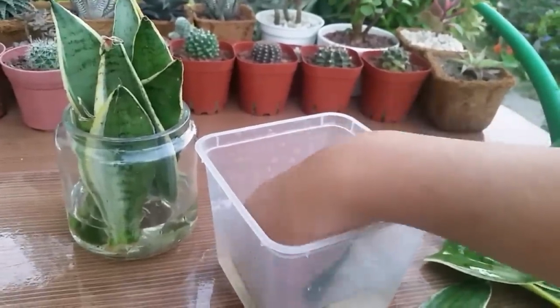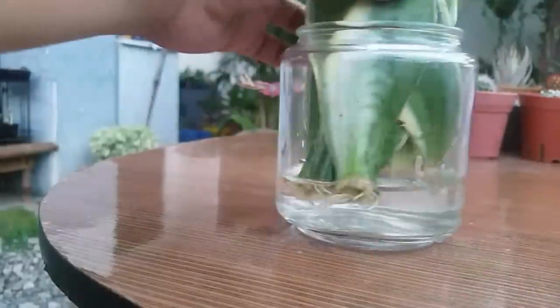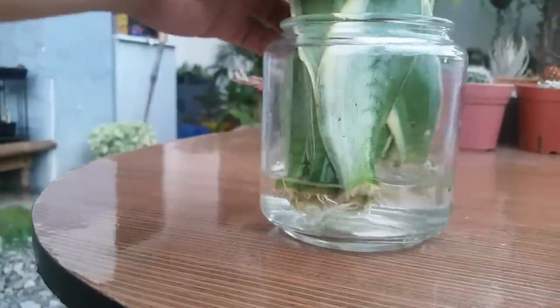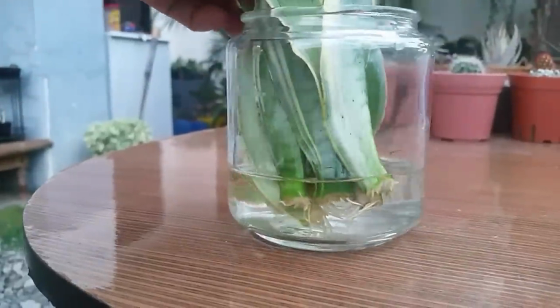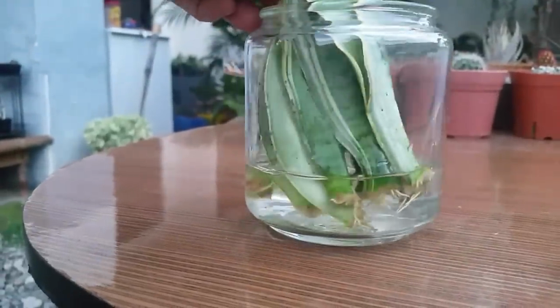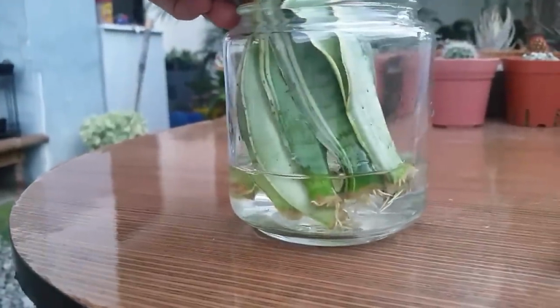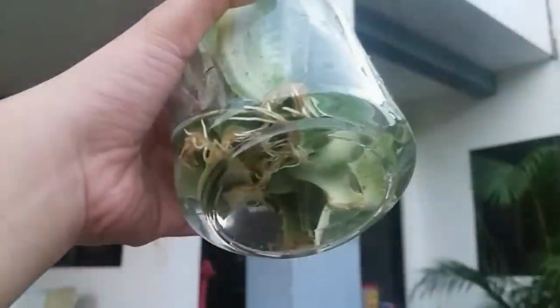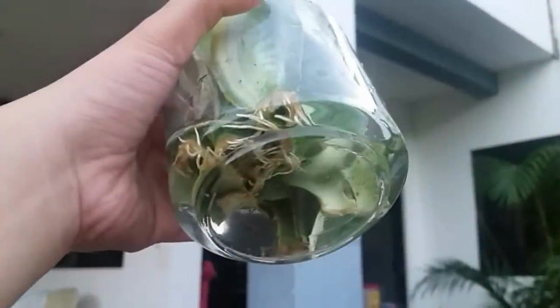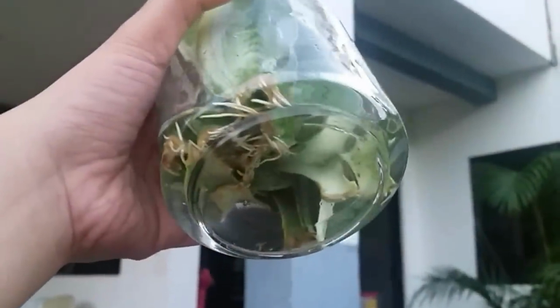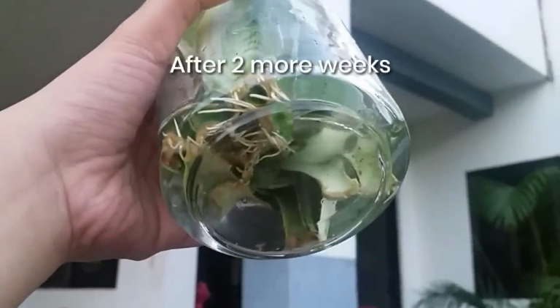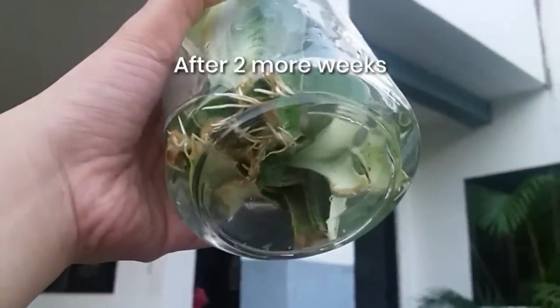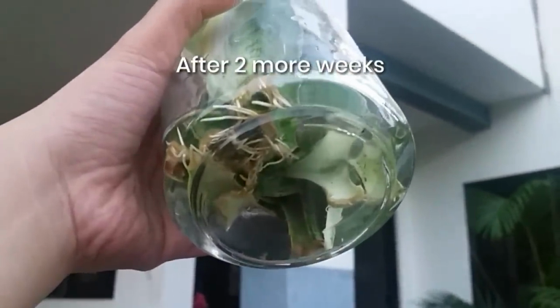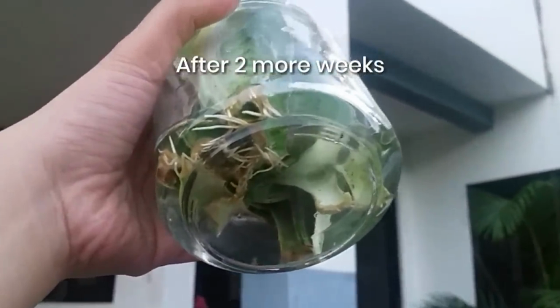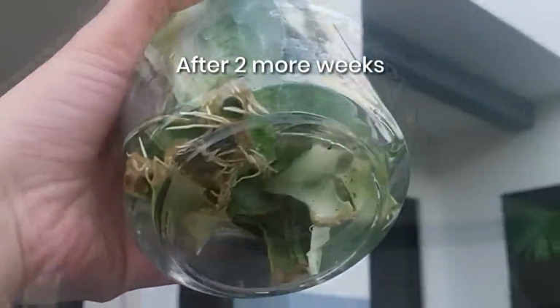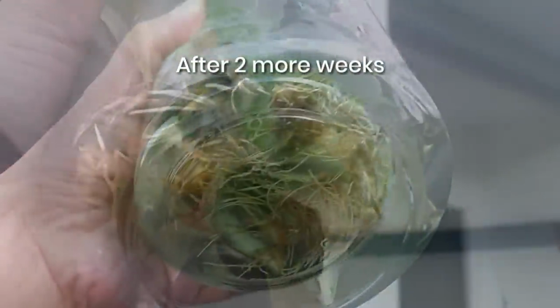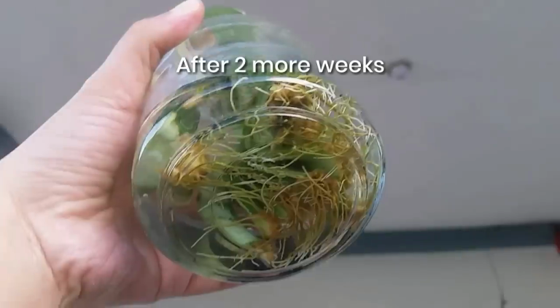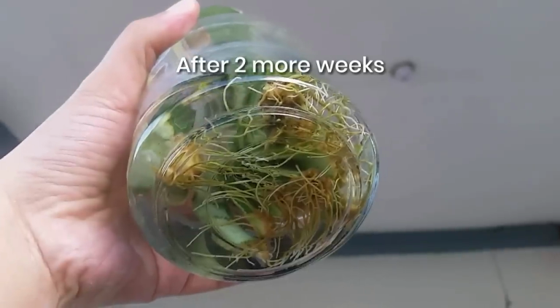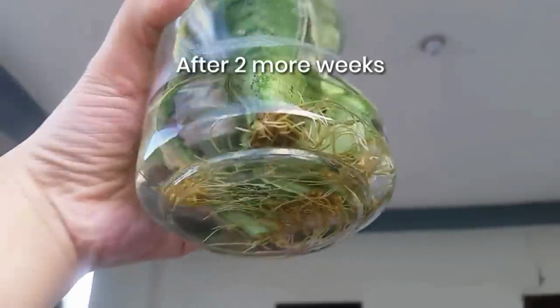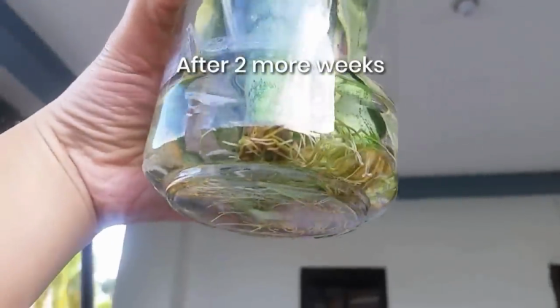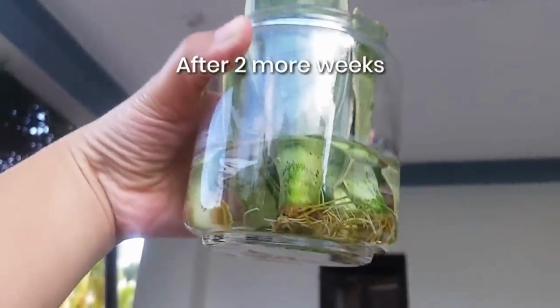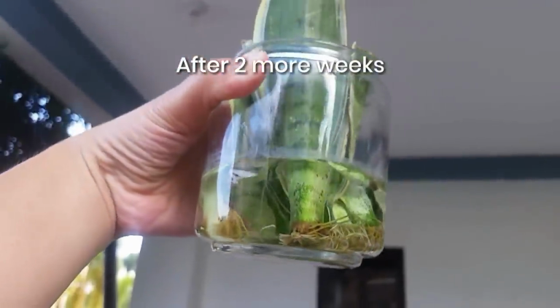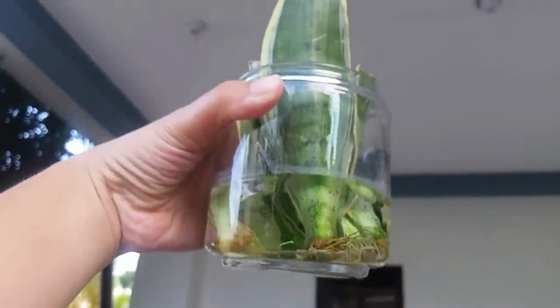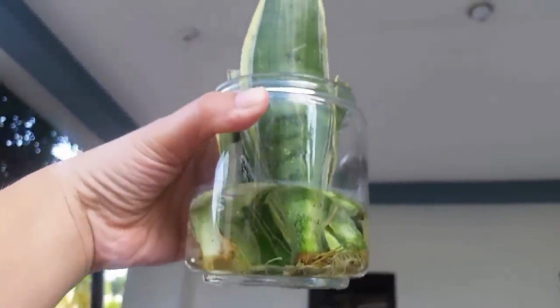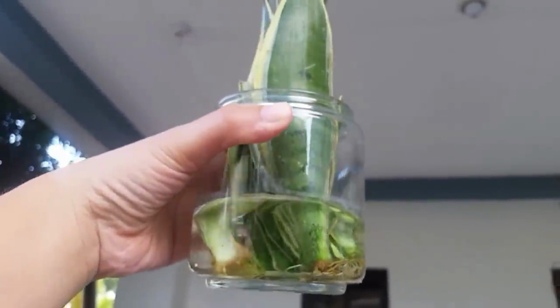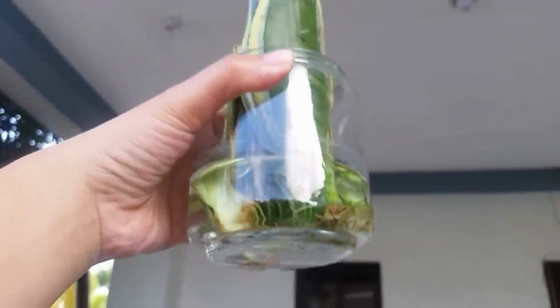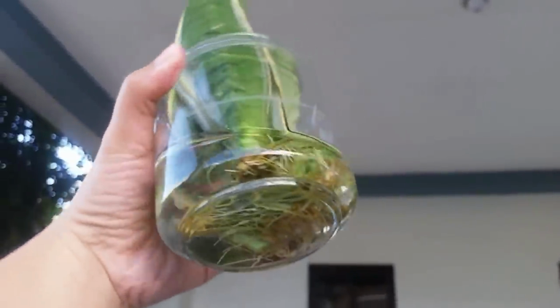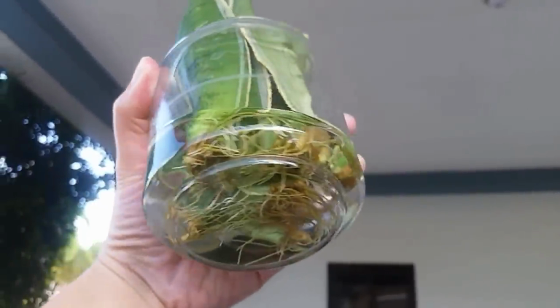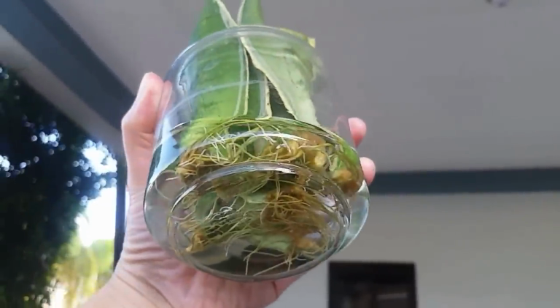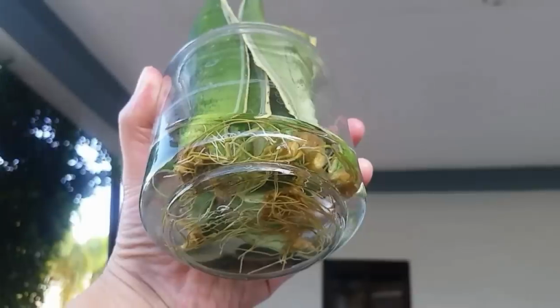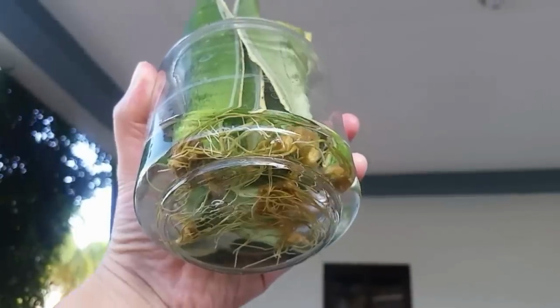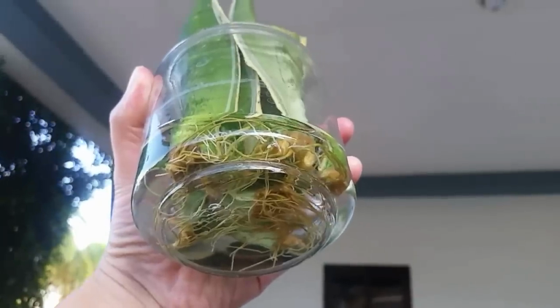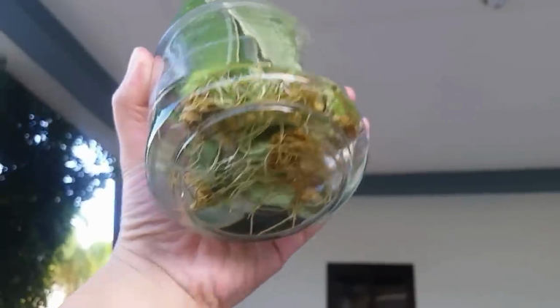I separated the cuttings that already rooted — these white roots all turned orange after two weeks. The roots grew longer, but there were no signs of new shoots yet.